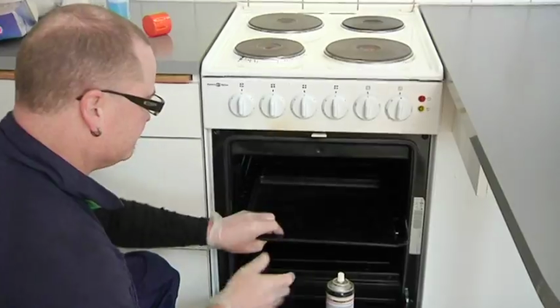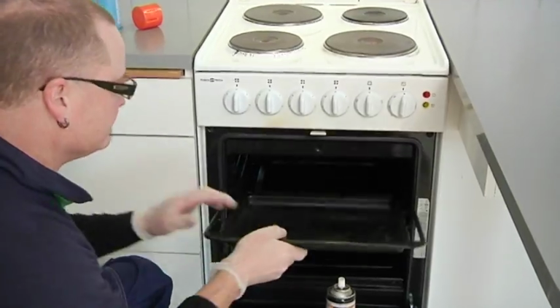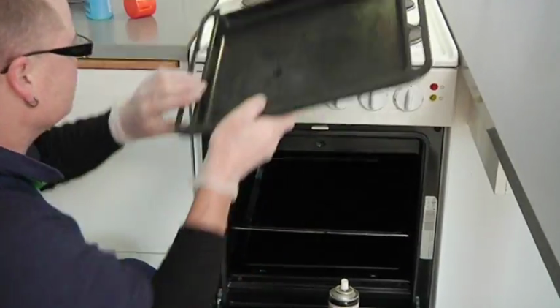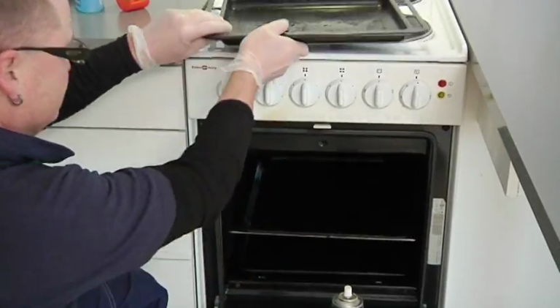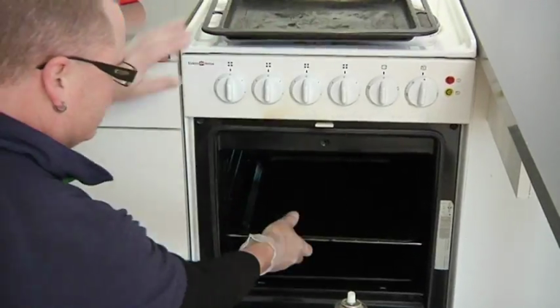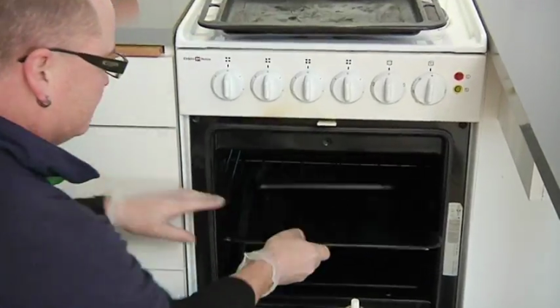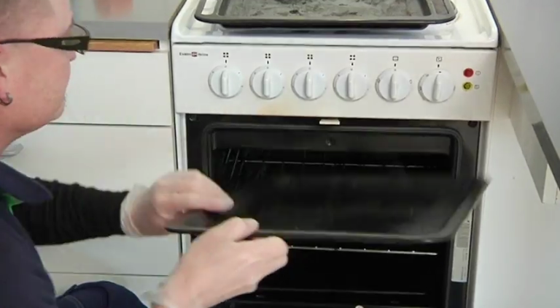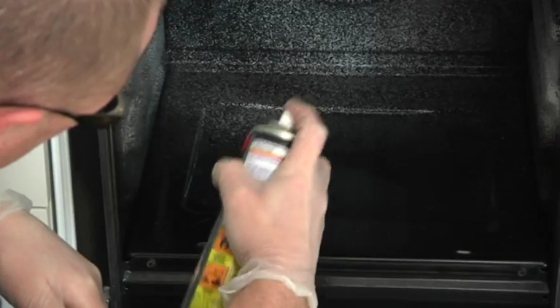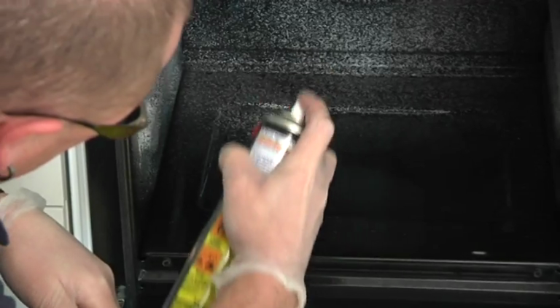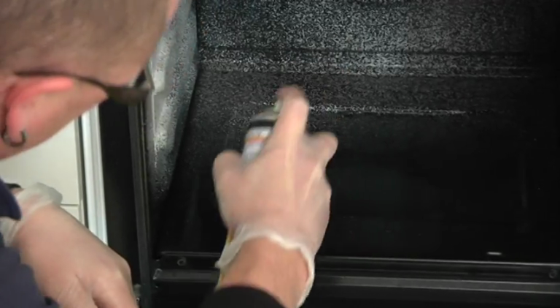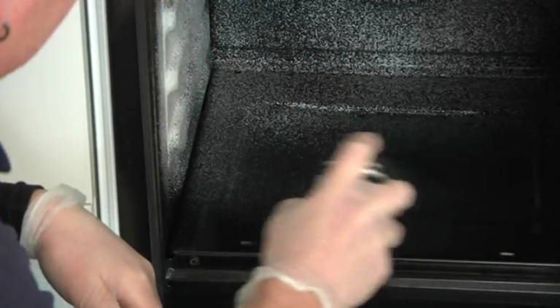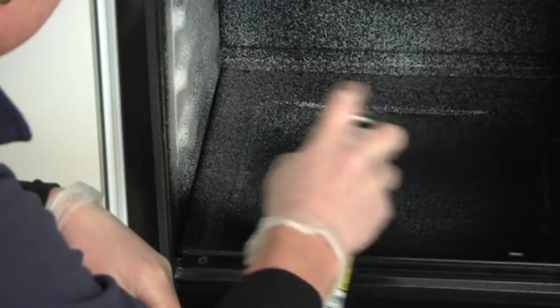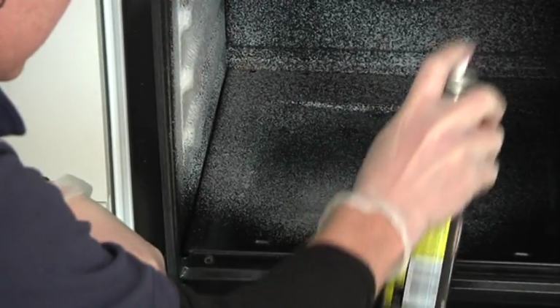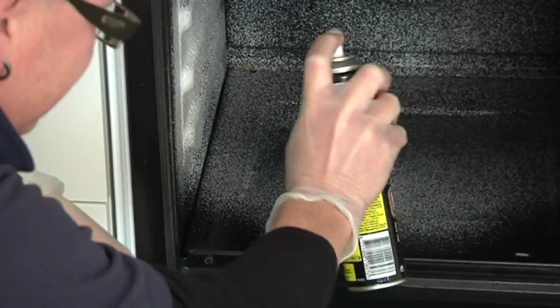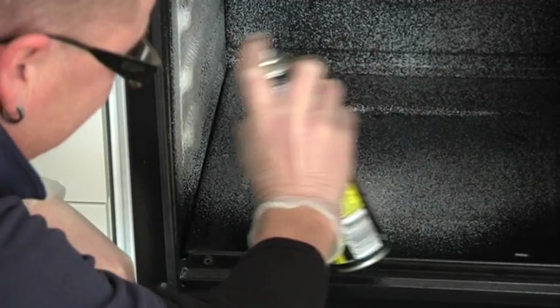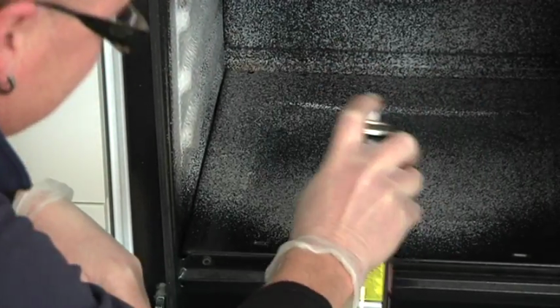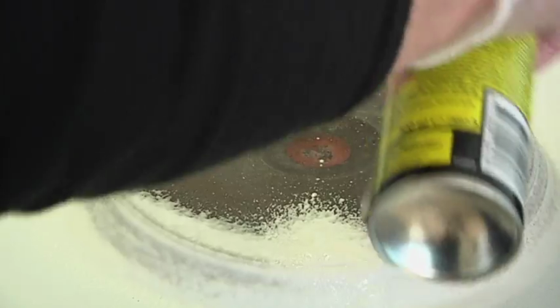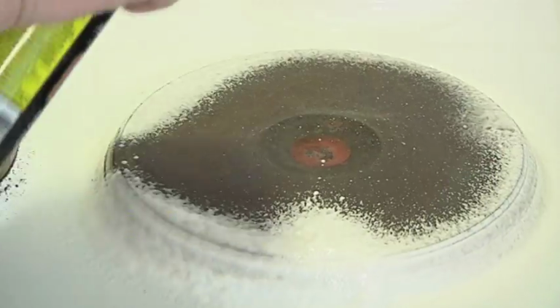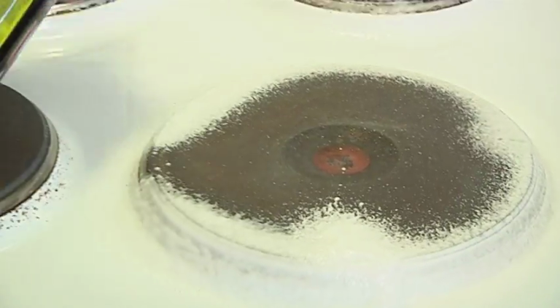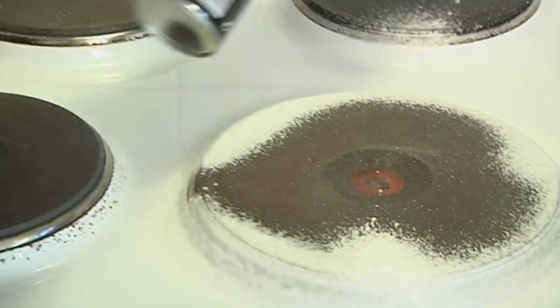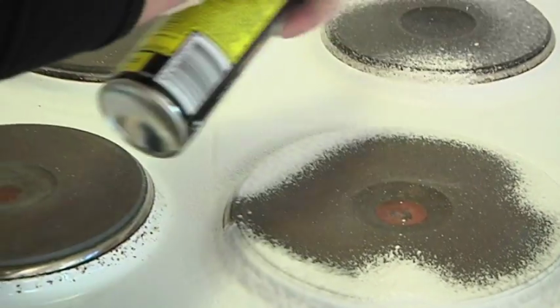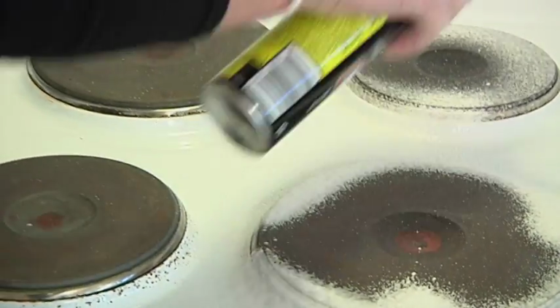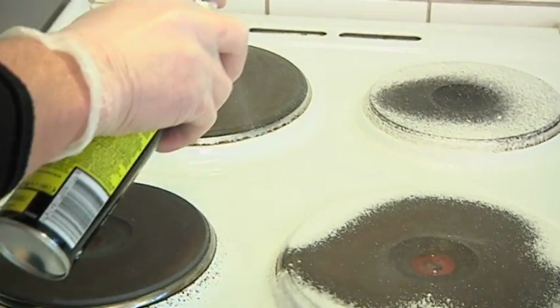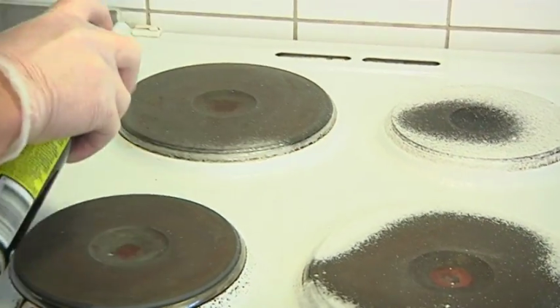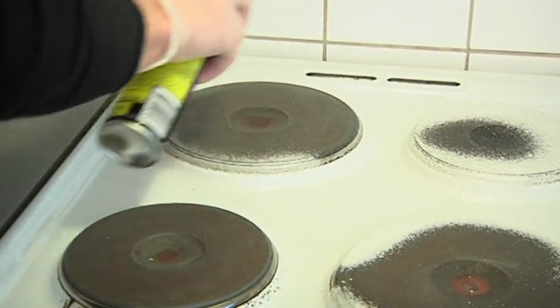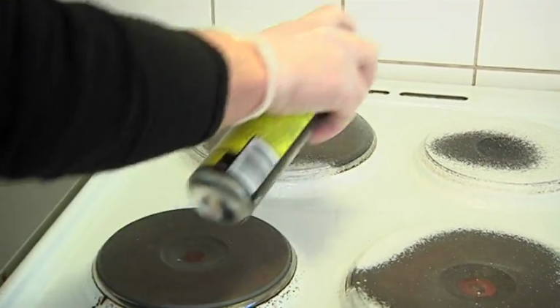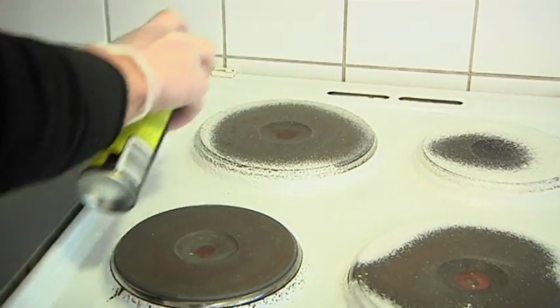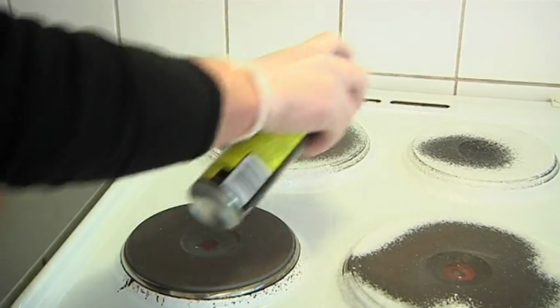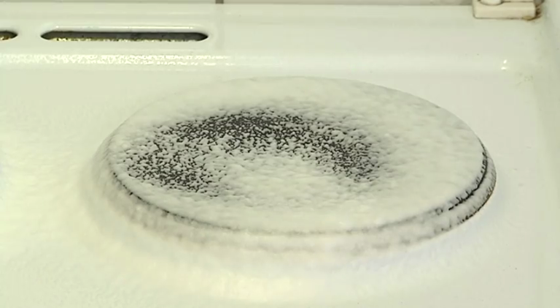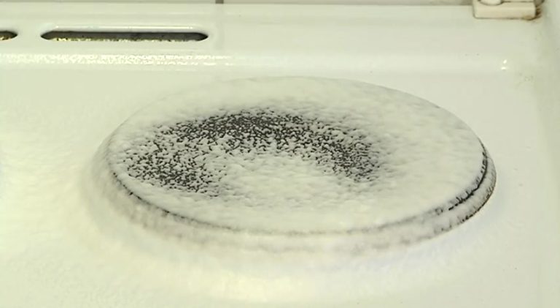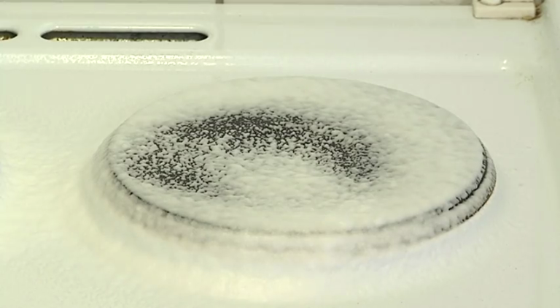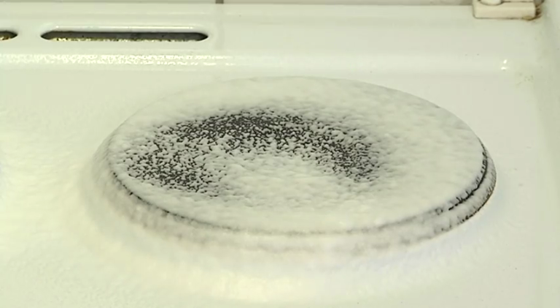Remove the trays from the oven and spray with oven cleaner. Do not forget the oven door. Also, spray on the top of the stove and on the hot plates. Follow the instructions on the spray can and let it work for as long as it says on the can.